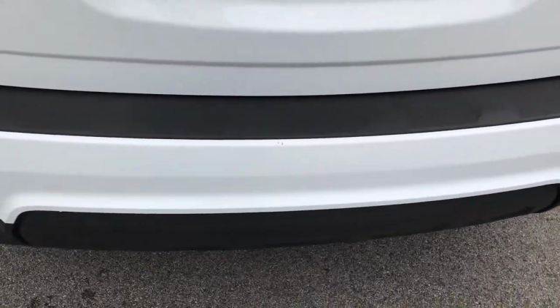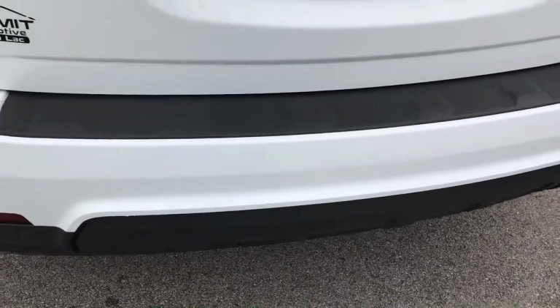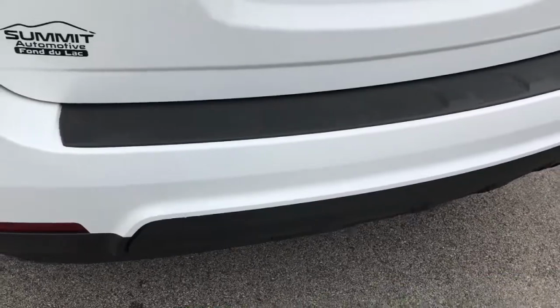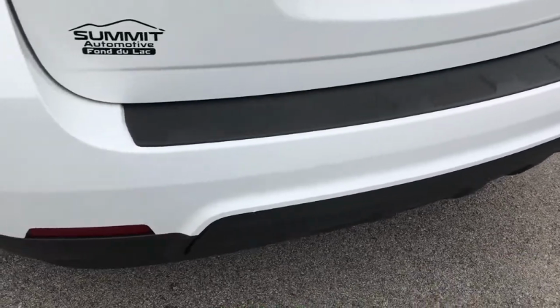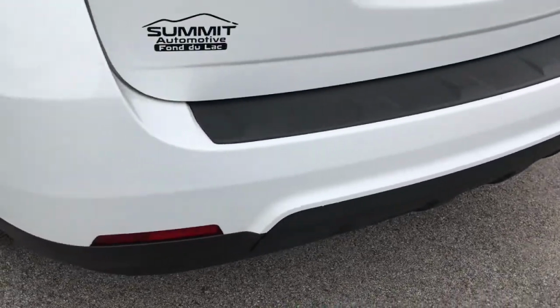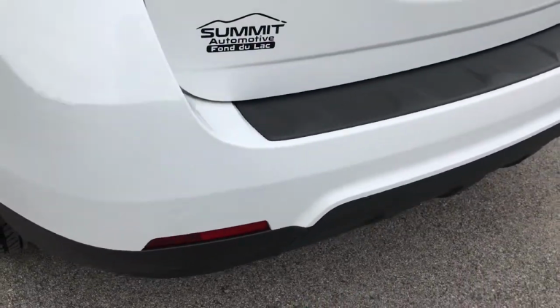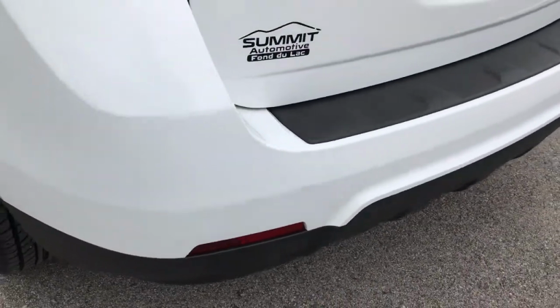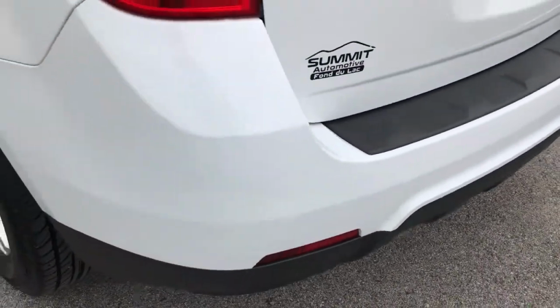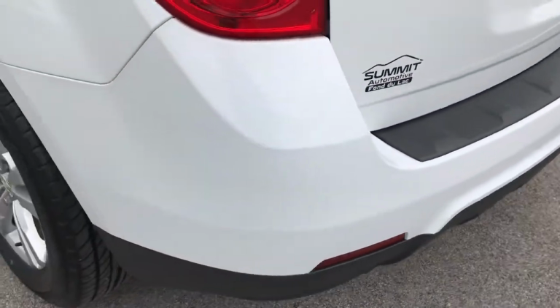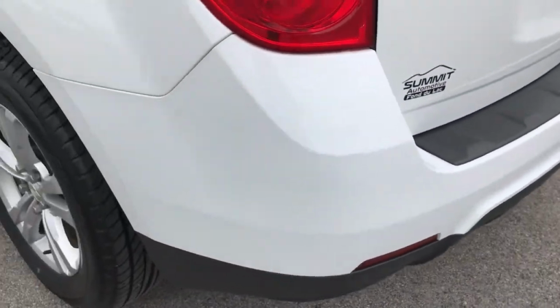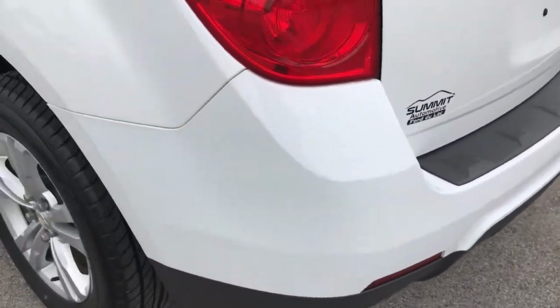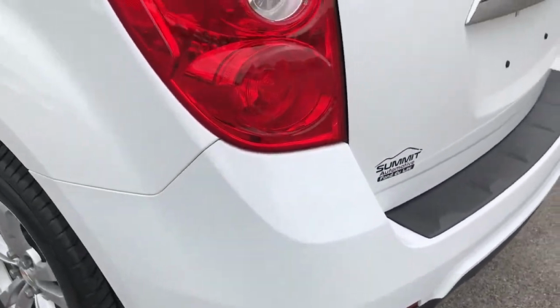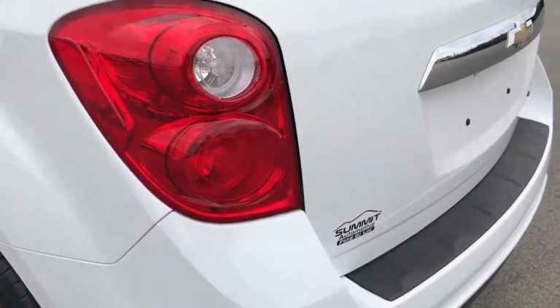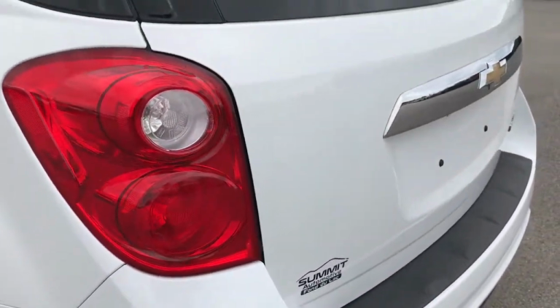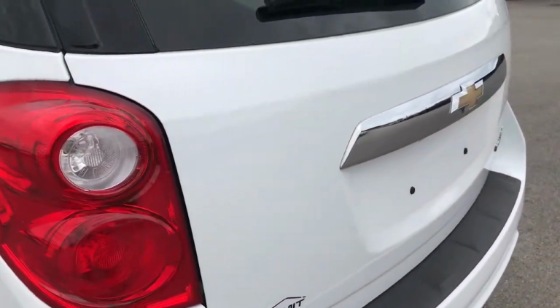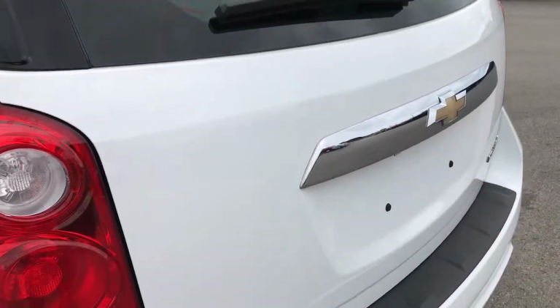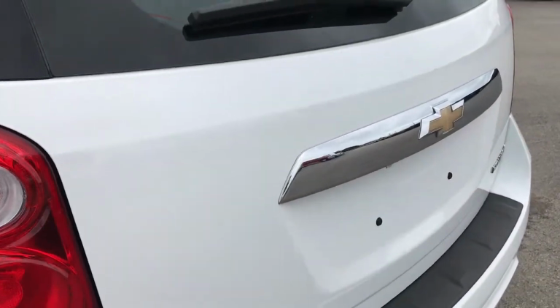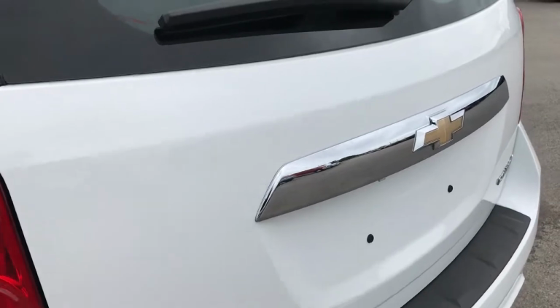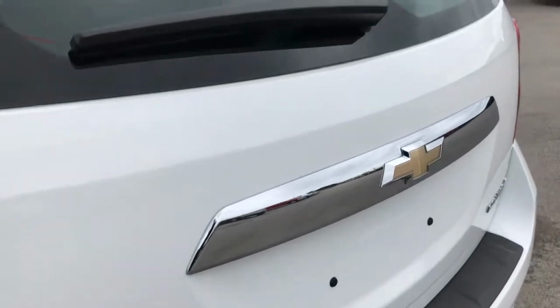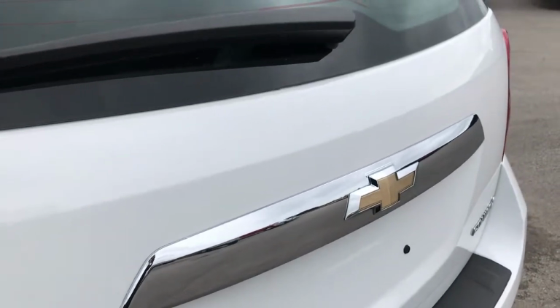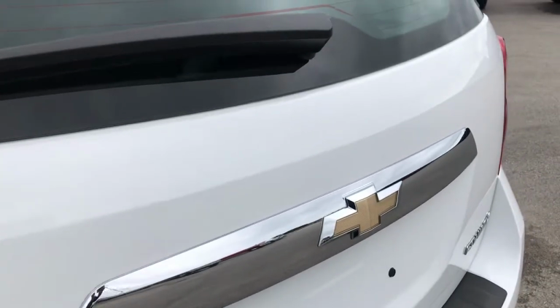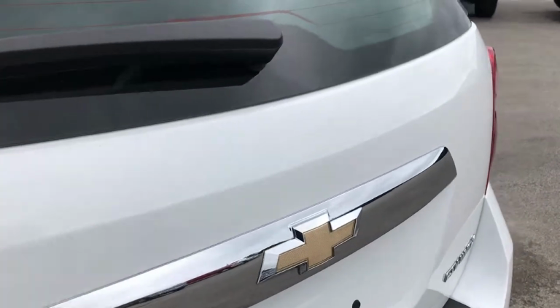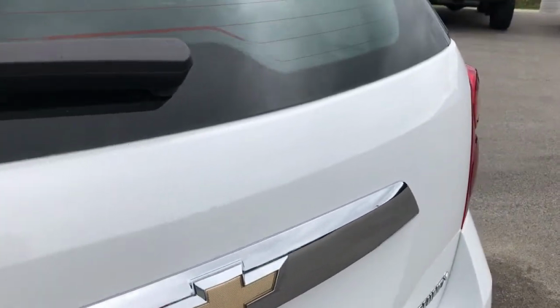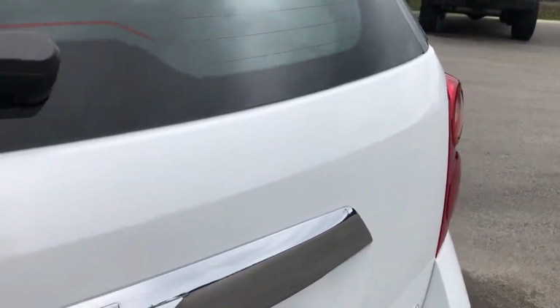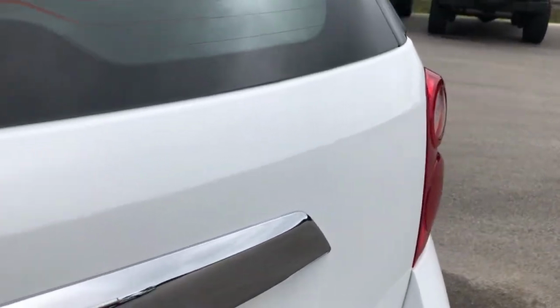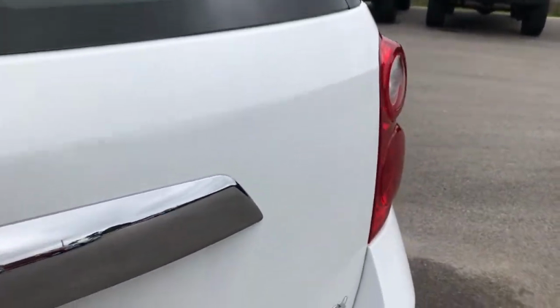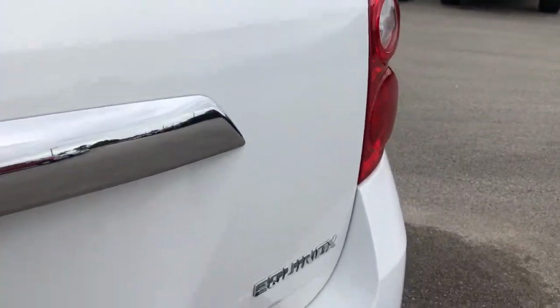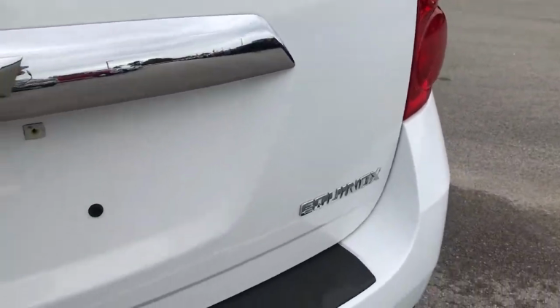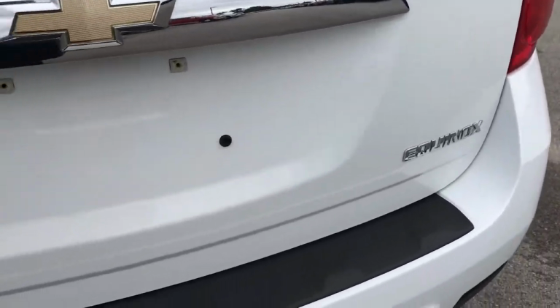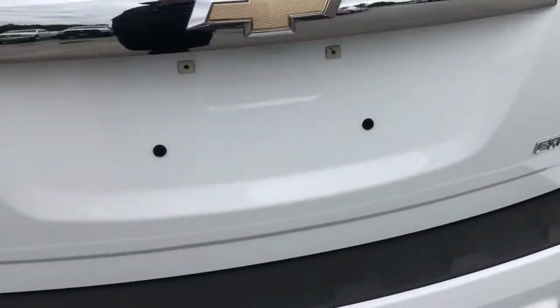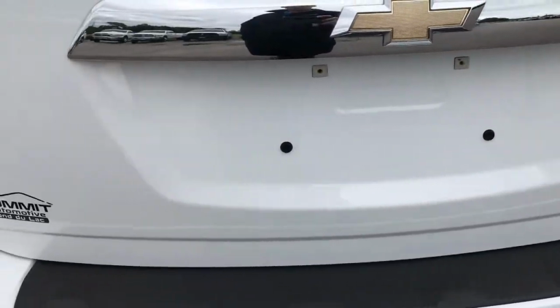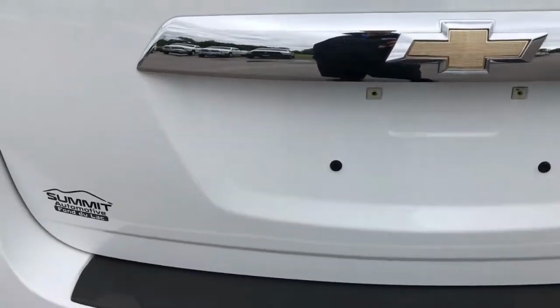The rear bumper is very clean — no major dents, dings, or cracks. The rear gate is in excellent condition as well.